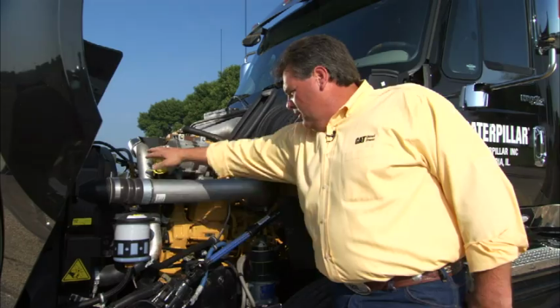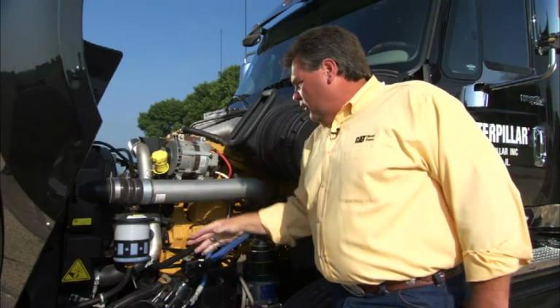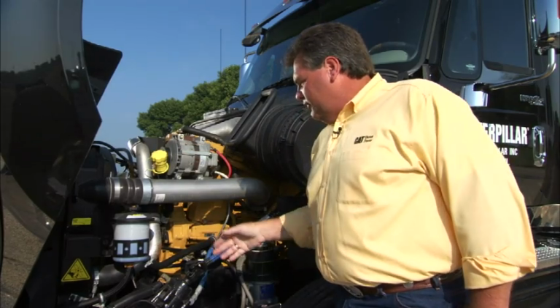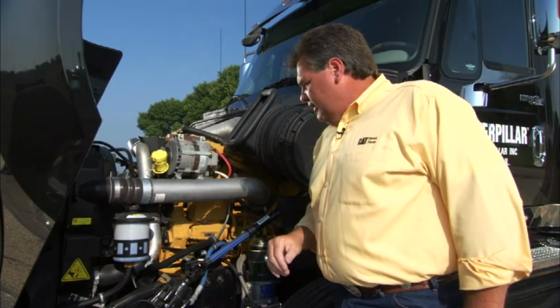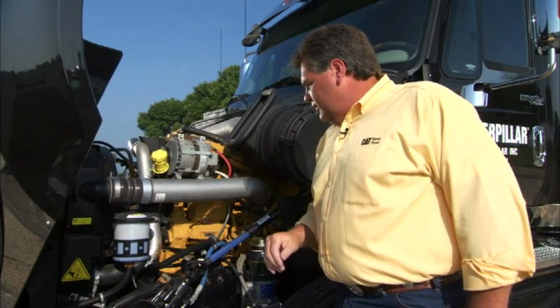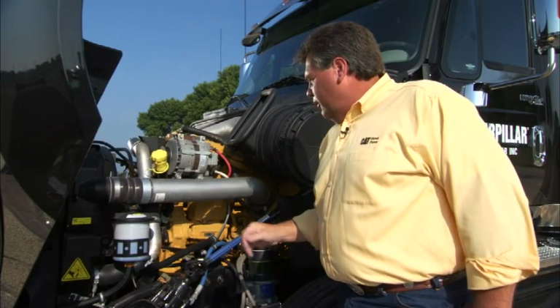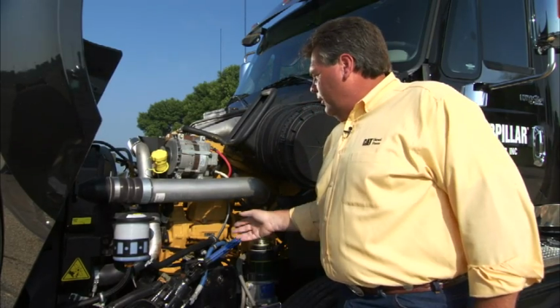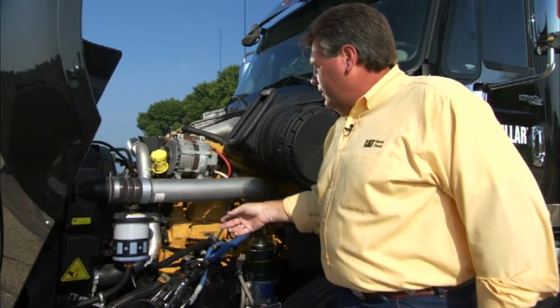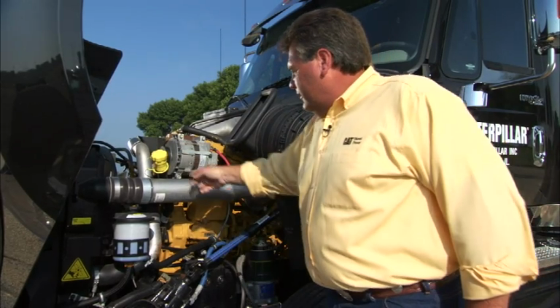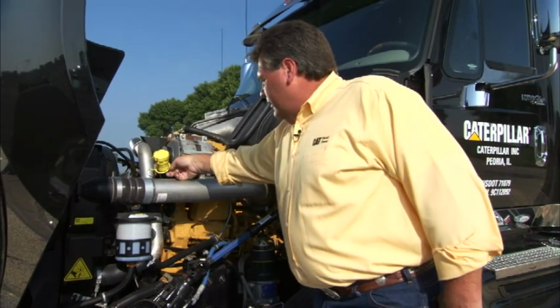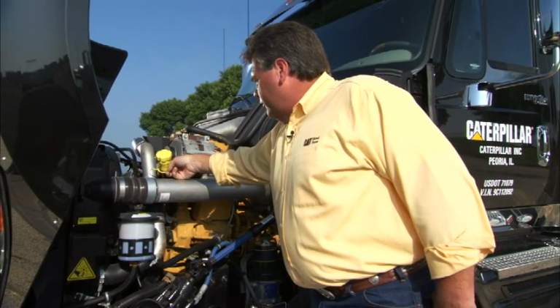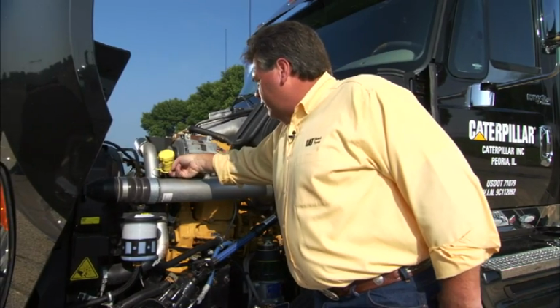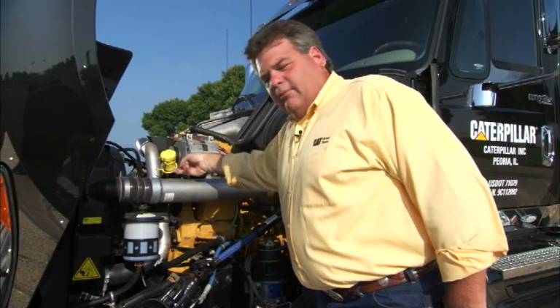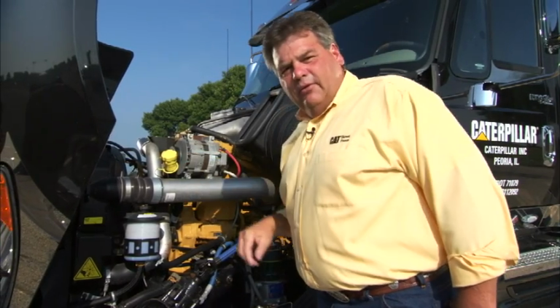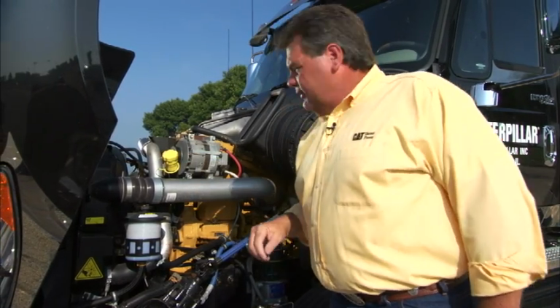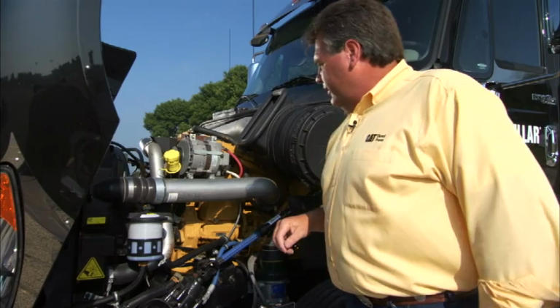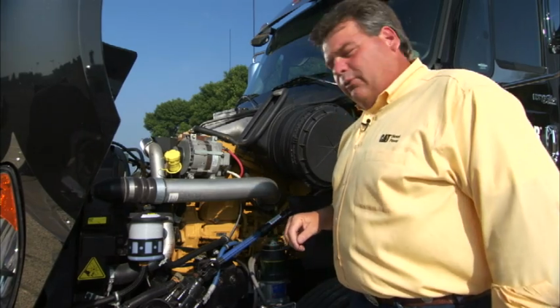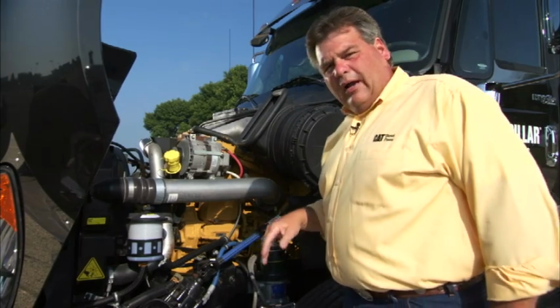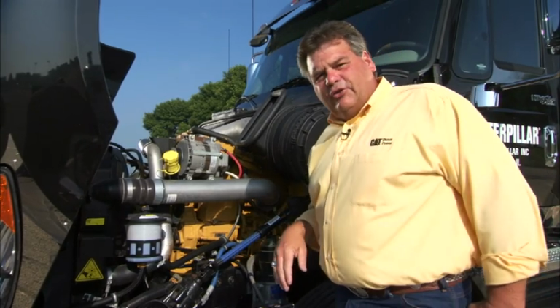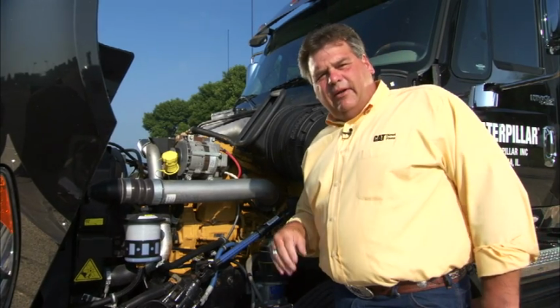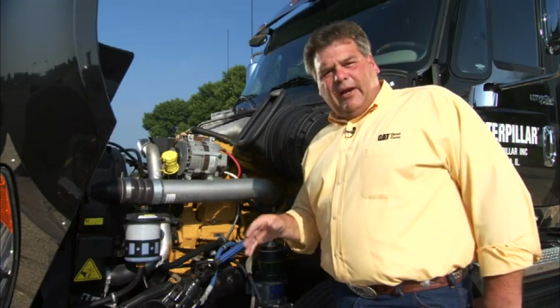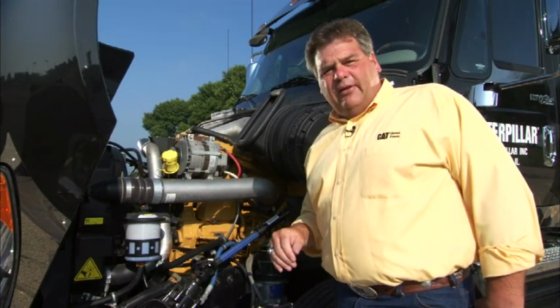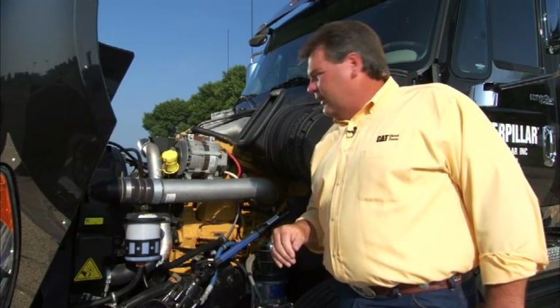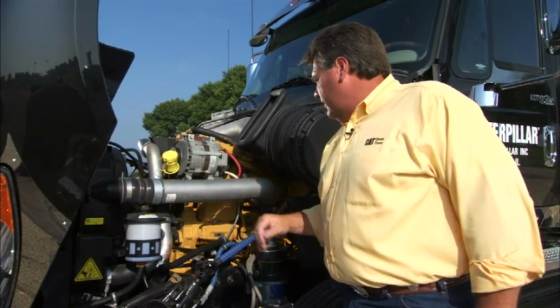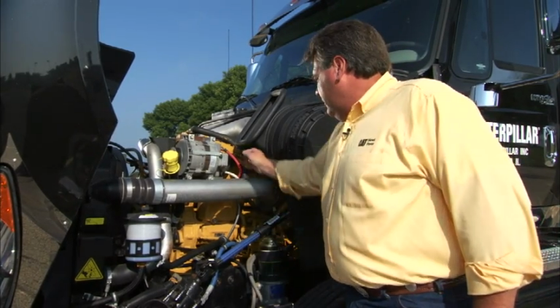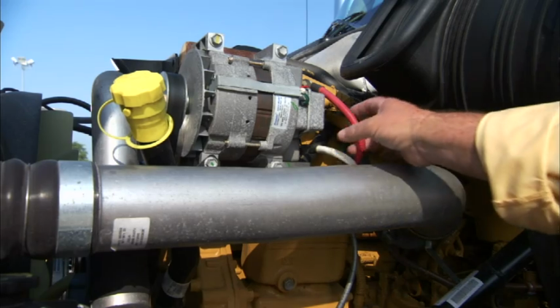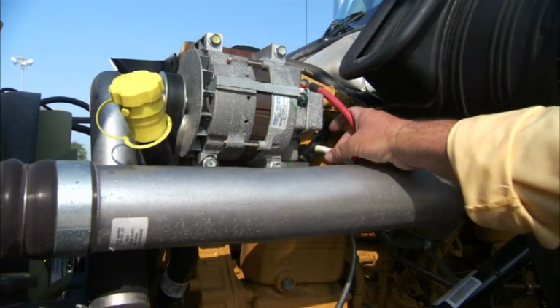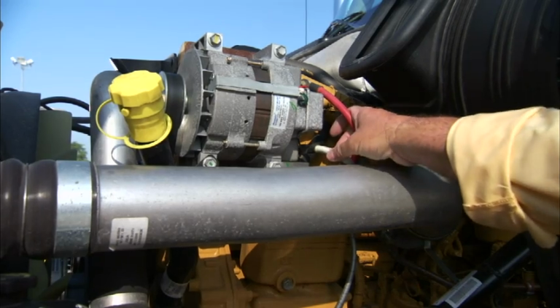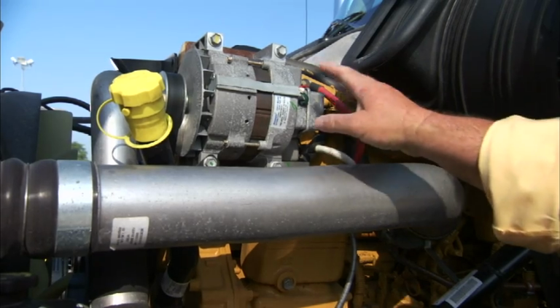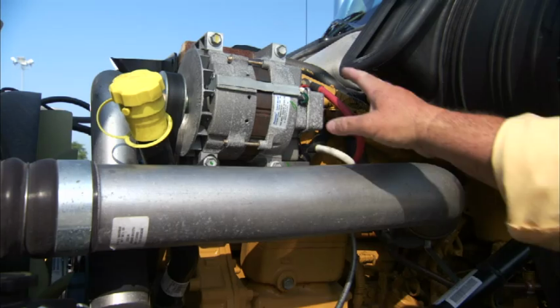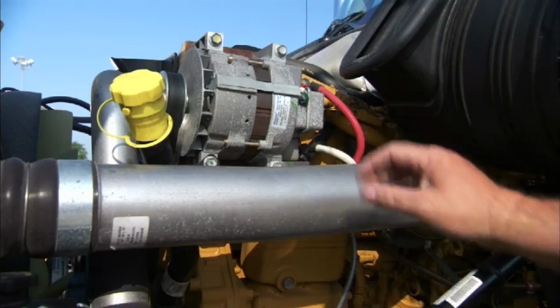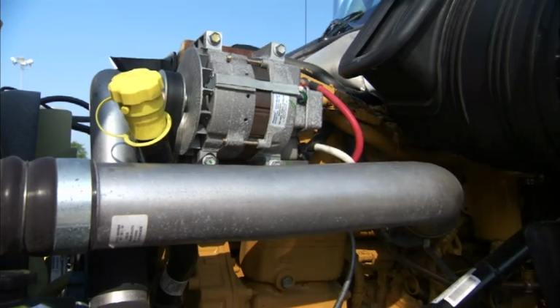When you're on this side of the engine, you also want to be observant of your belt — make sure it's not worn out or showing any fraying or anything like that. Take a look at your connections and make sure they're all good.